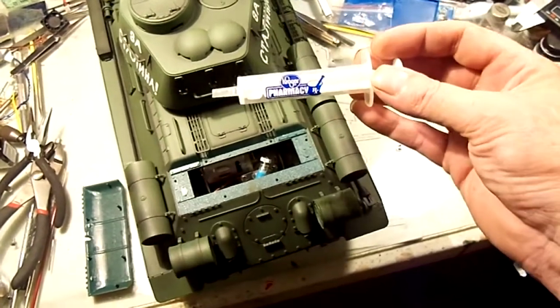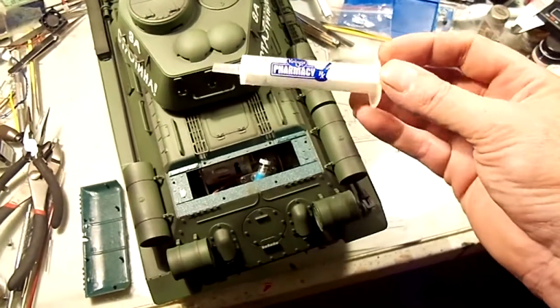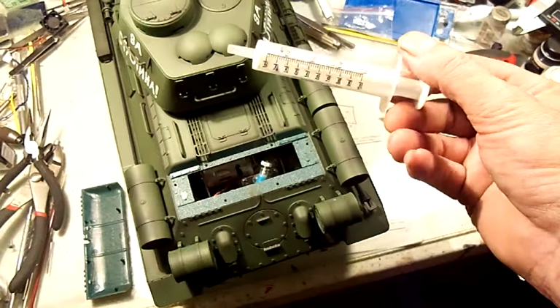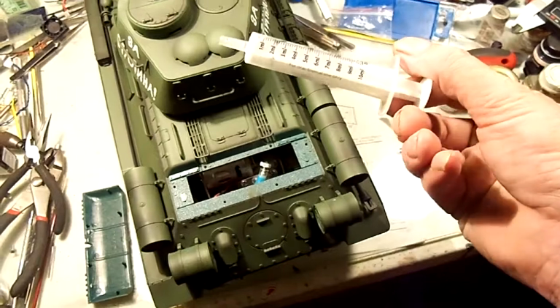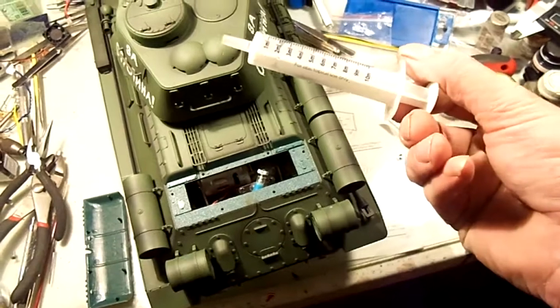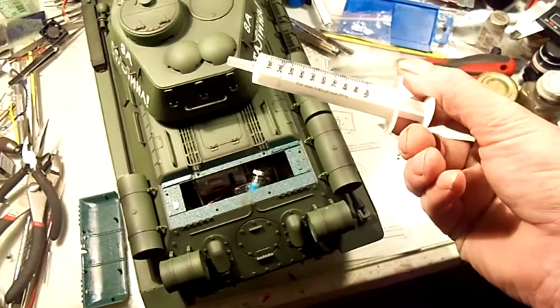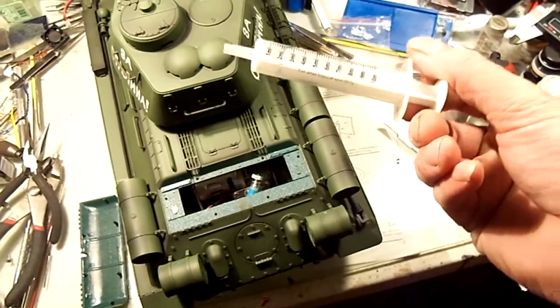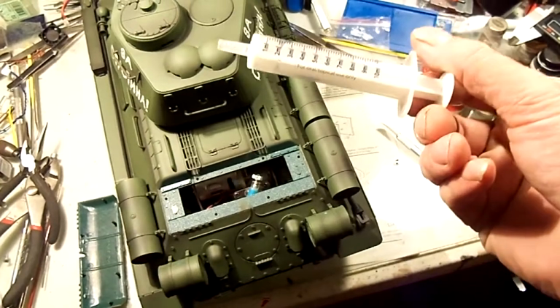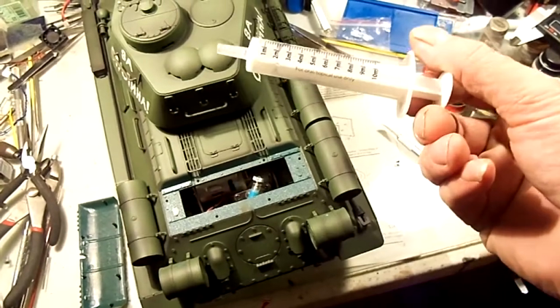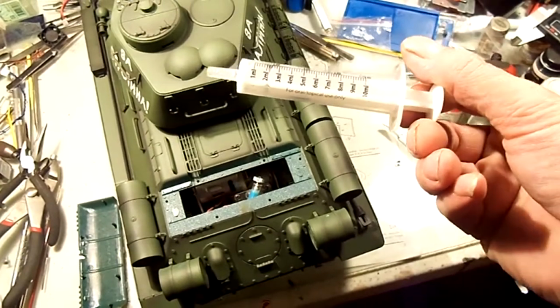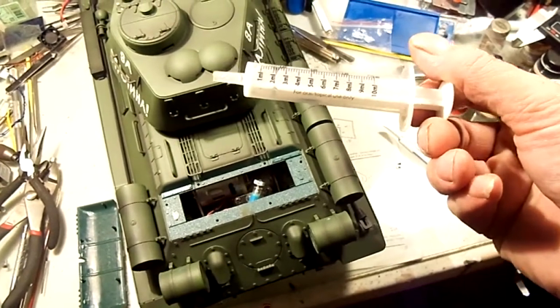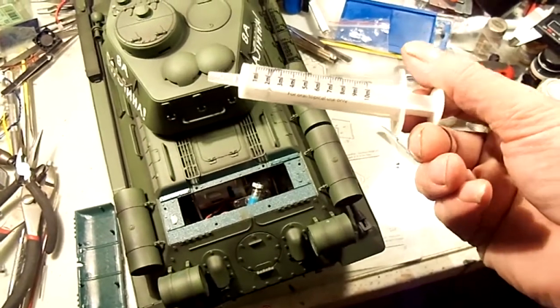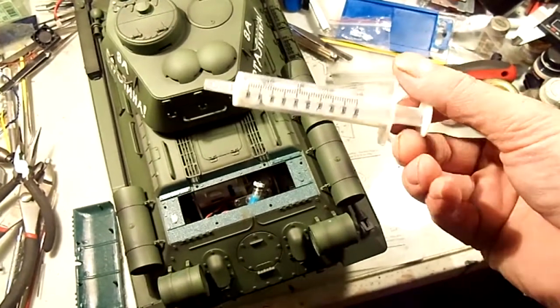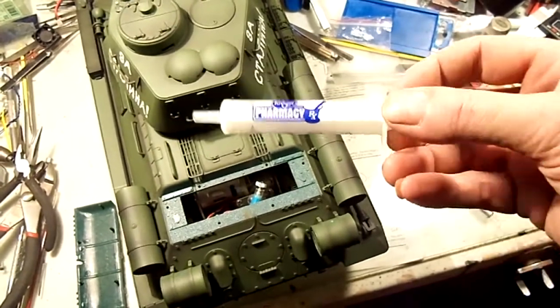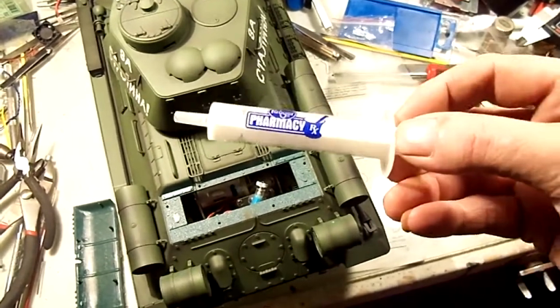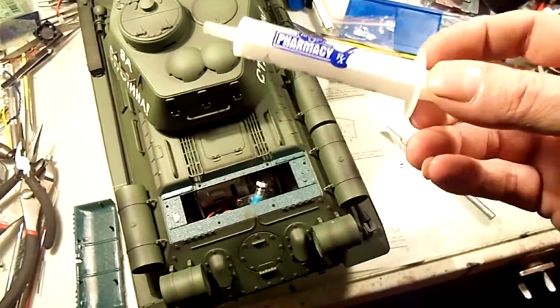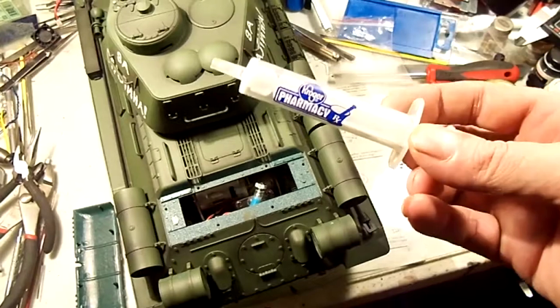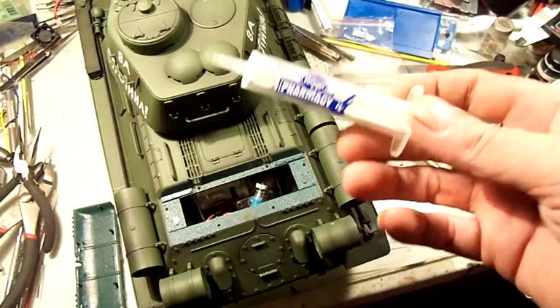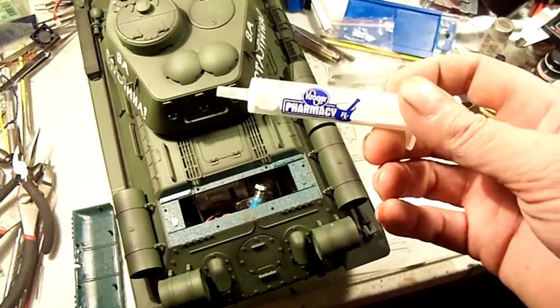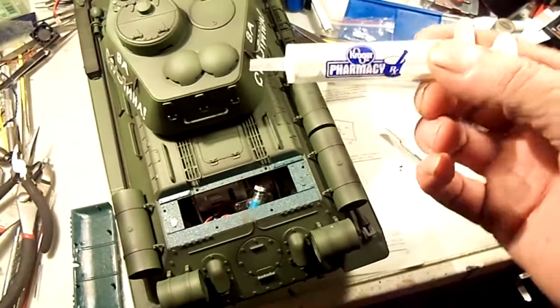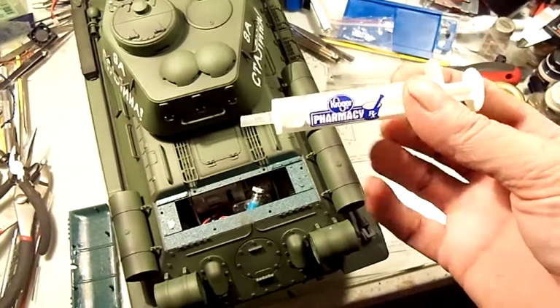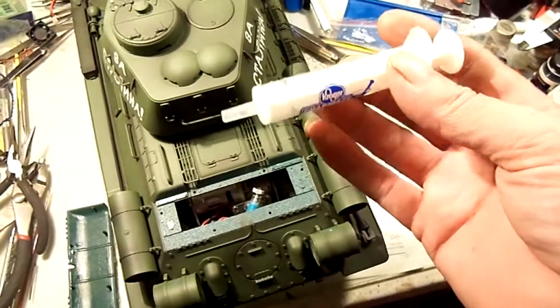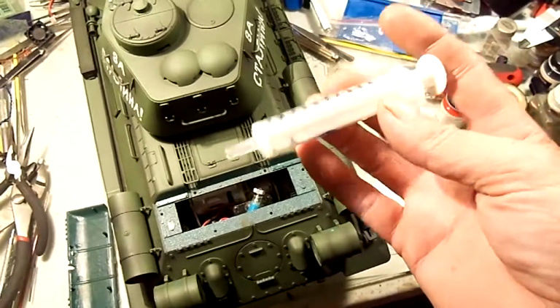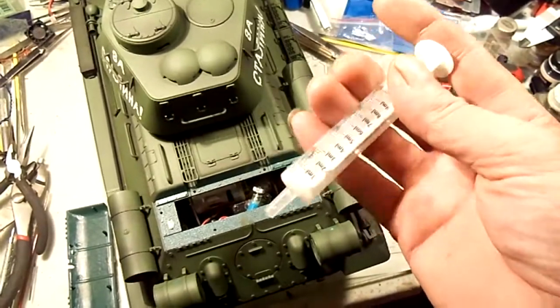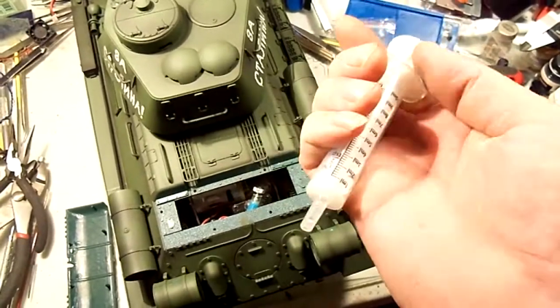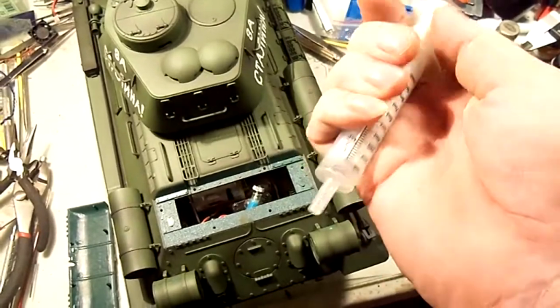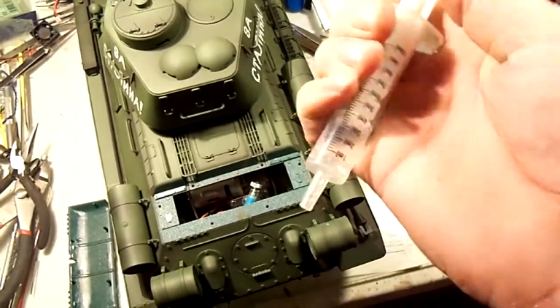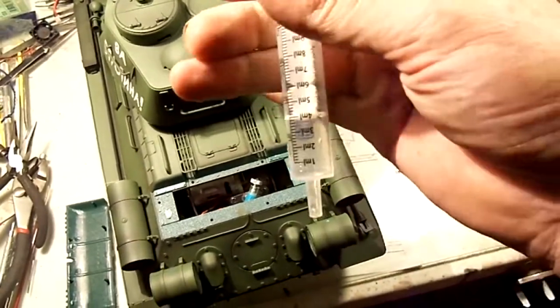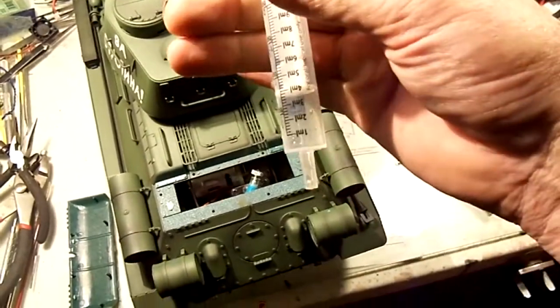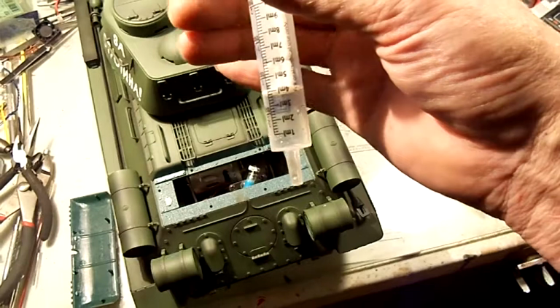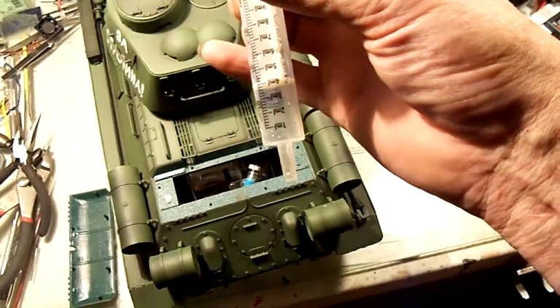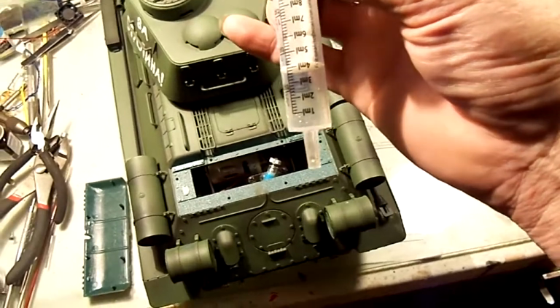You can see this one is labeled Kroger Pharmacy. It's designed to measure out oral medication for children, like cough syrup and stuff like that.